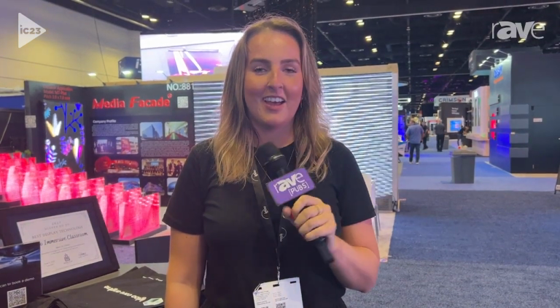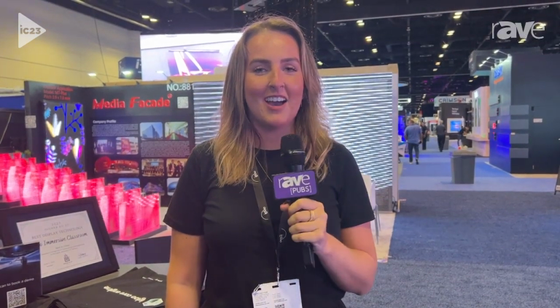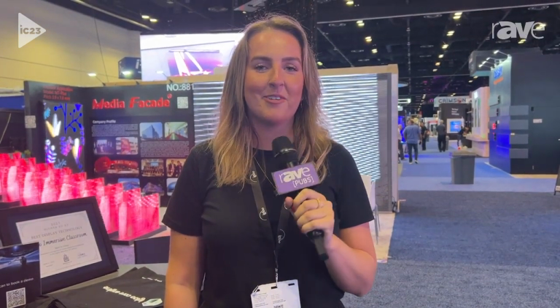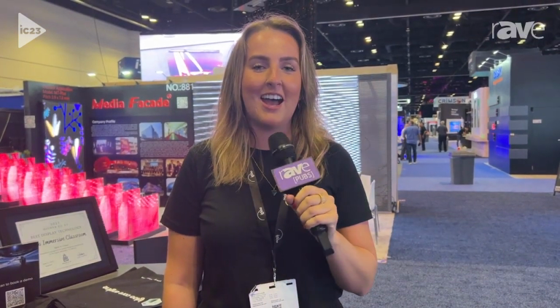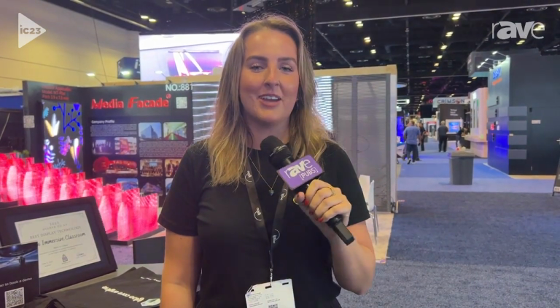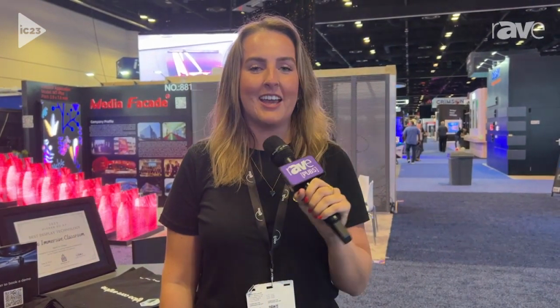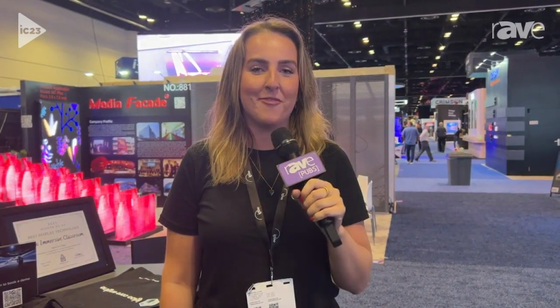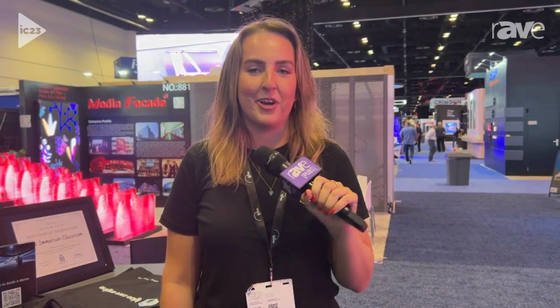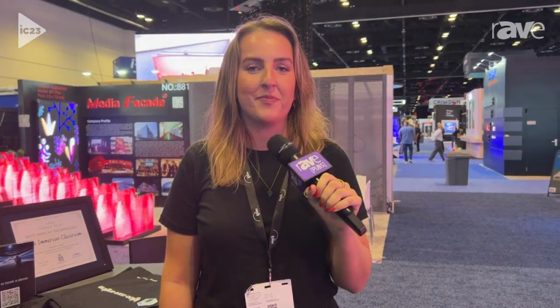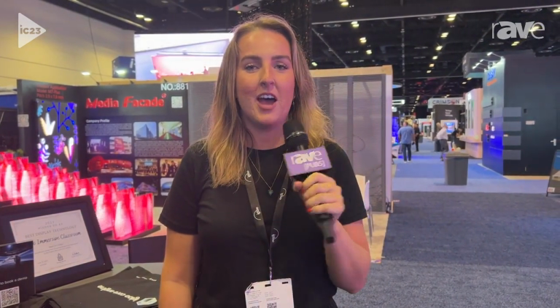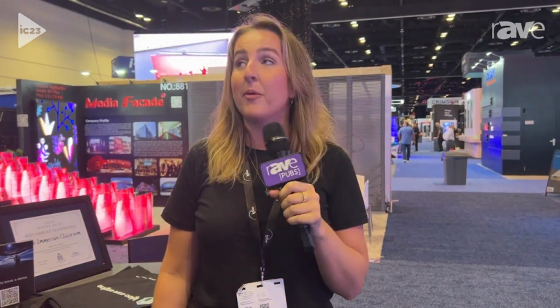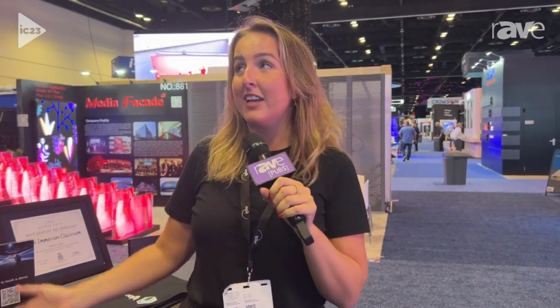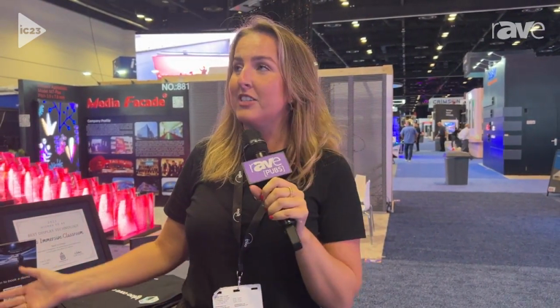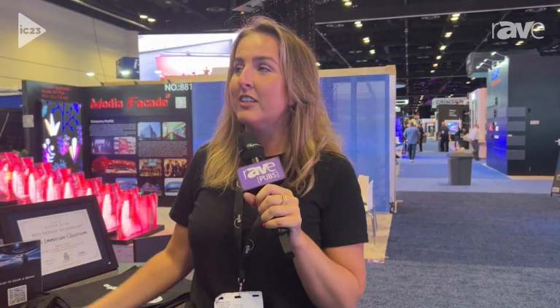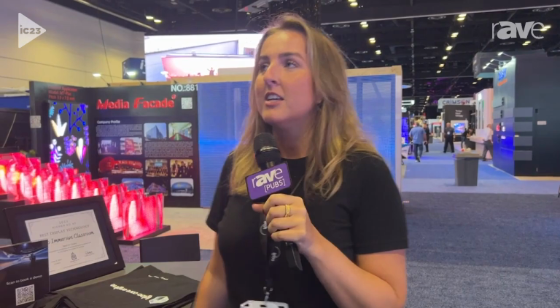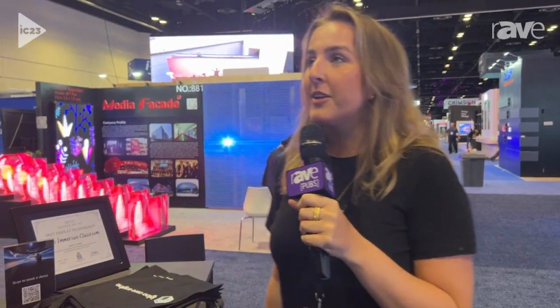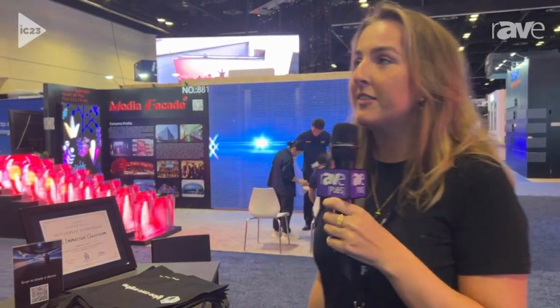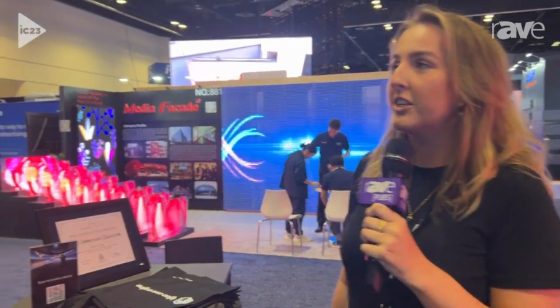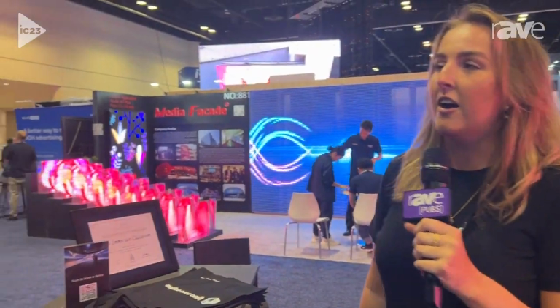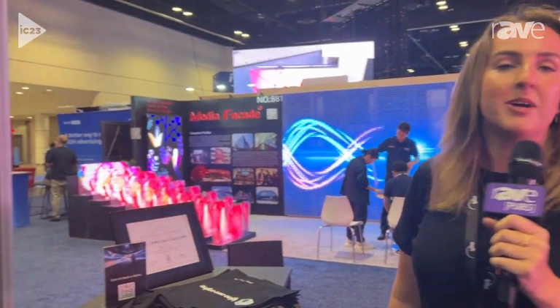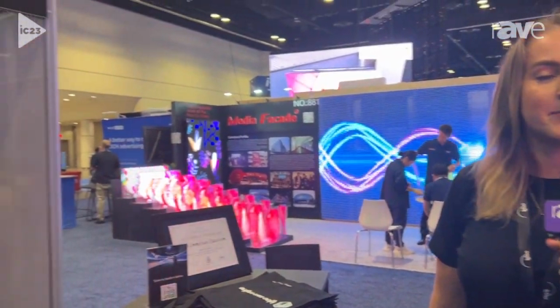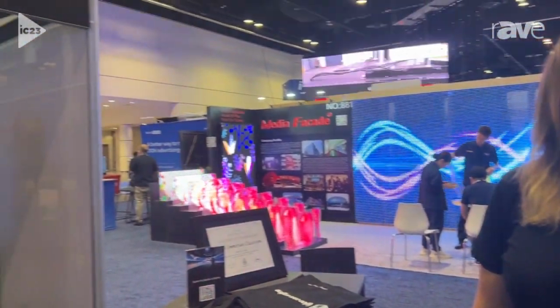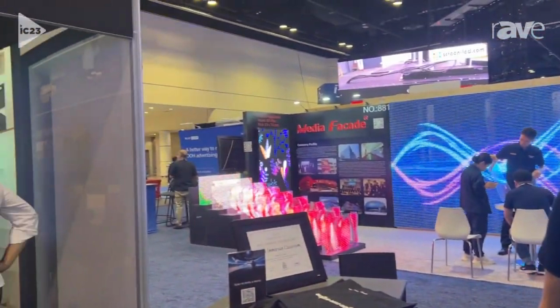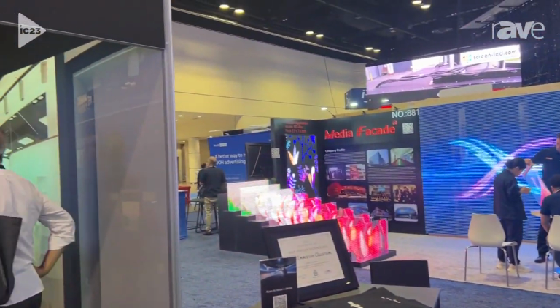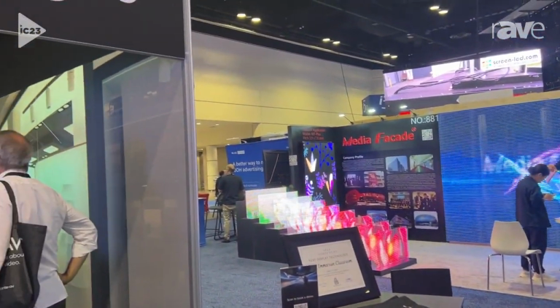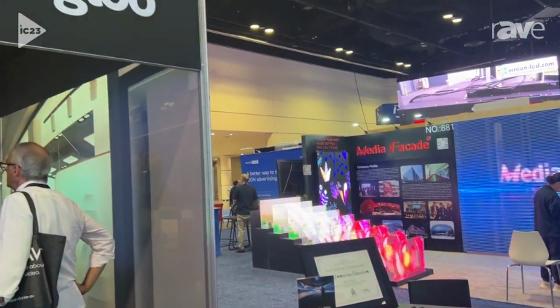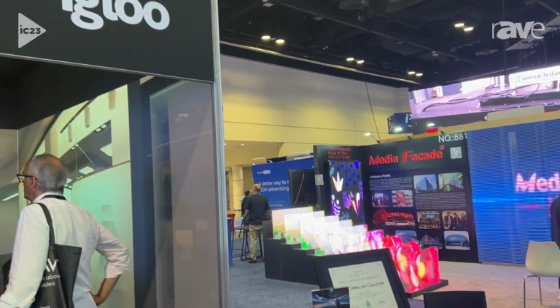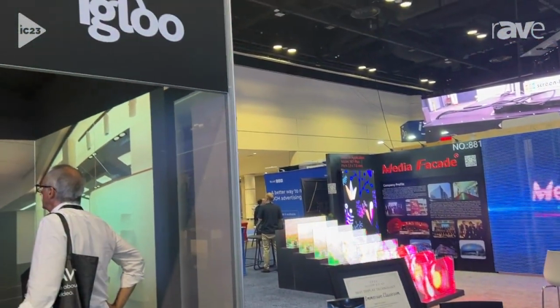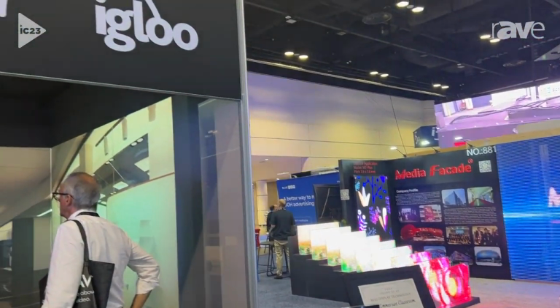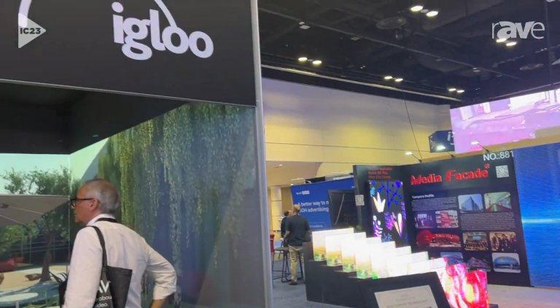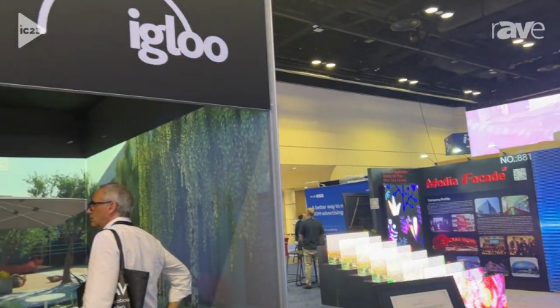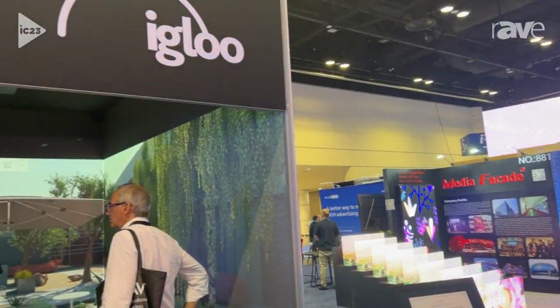Hi, I'm Laura and we are here at Infocom. I work for IgglyVision. IgglyVision are an immersive space company that creates spaces like this one.